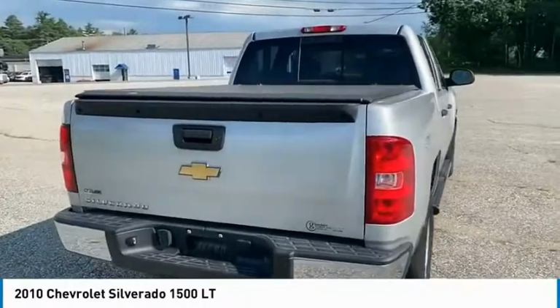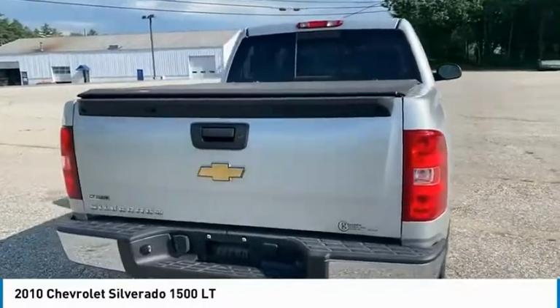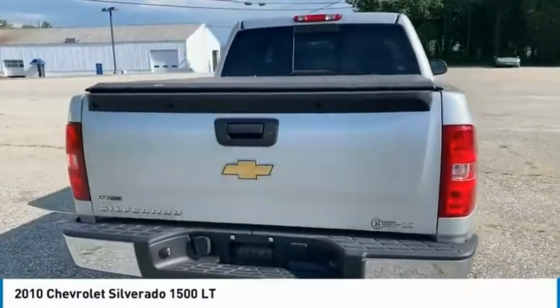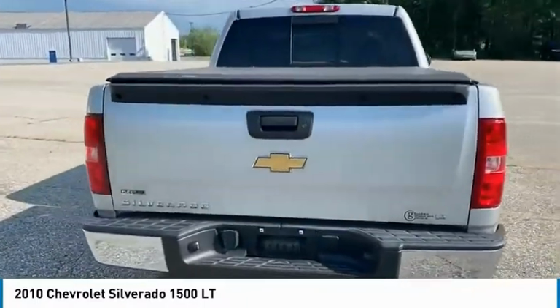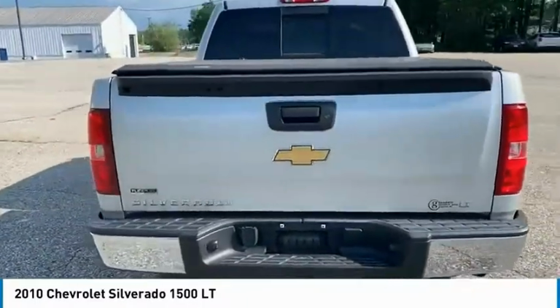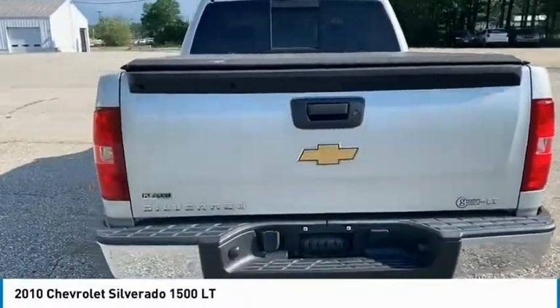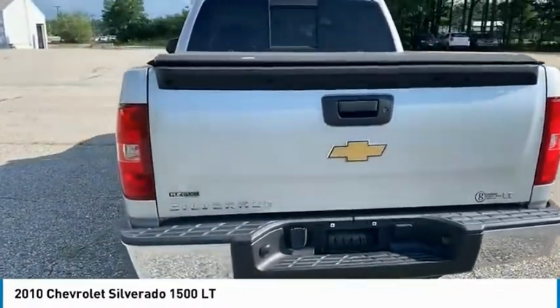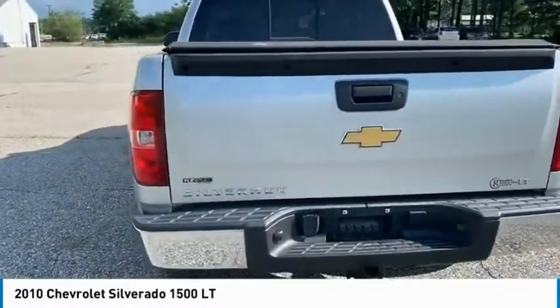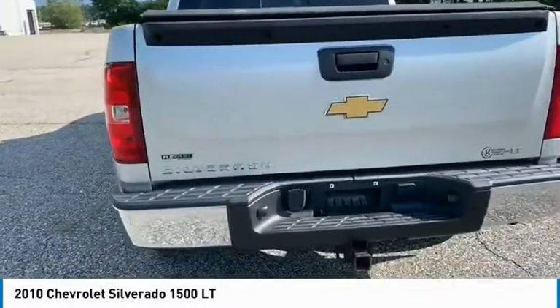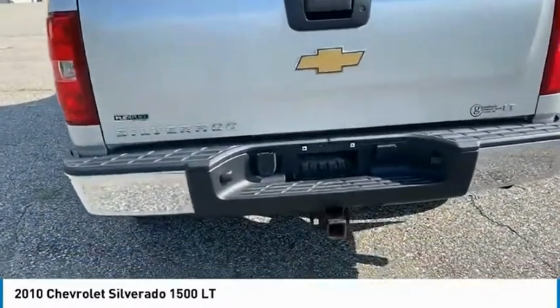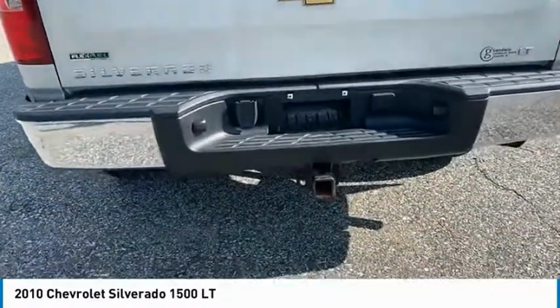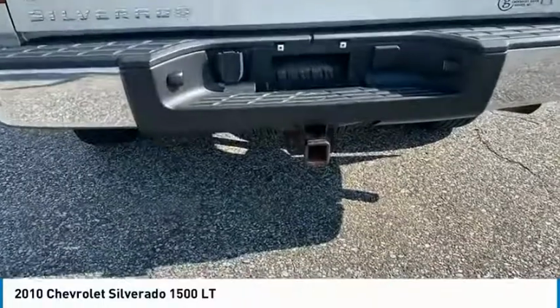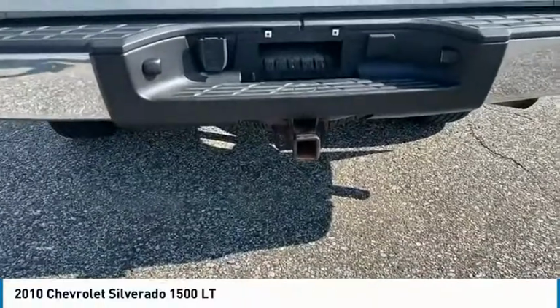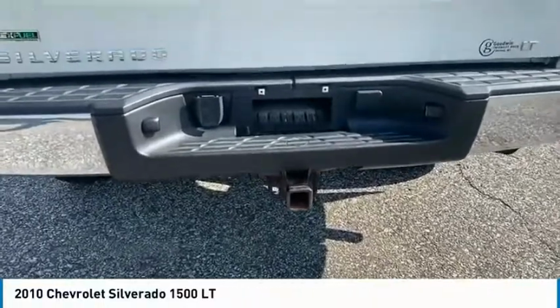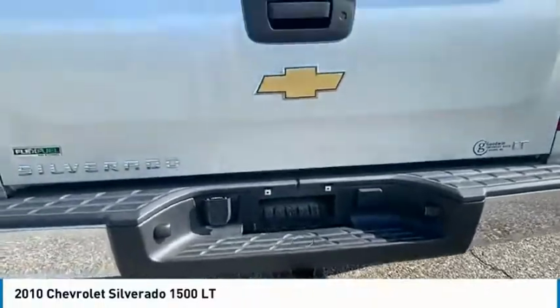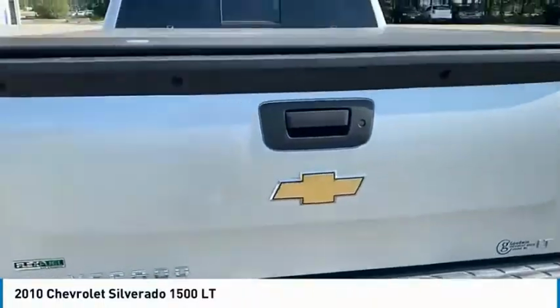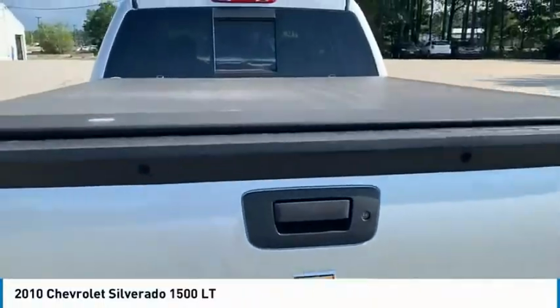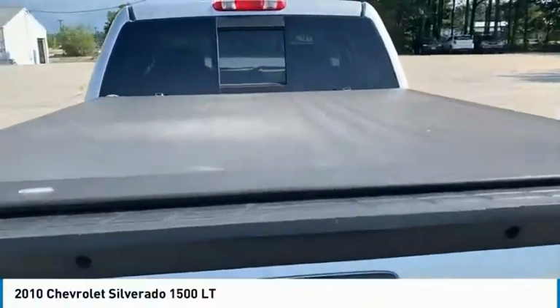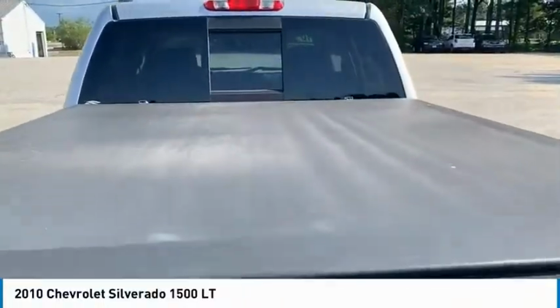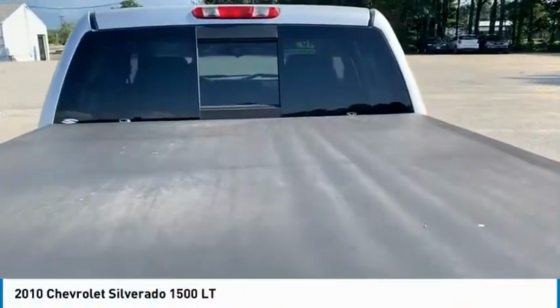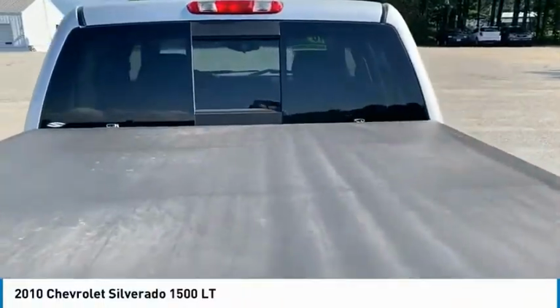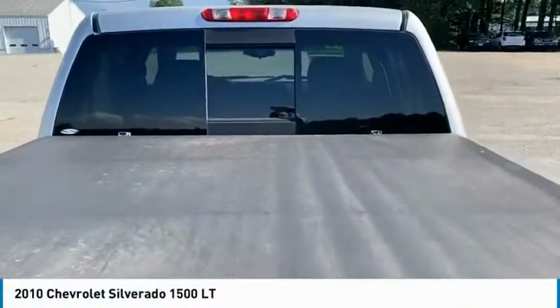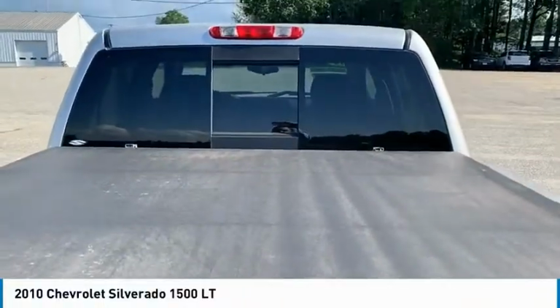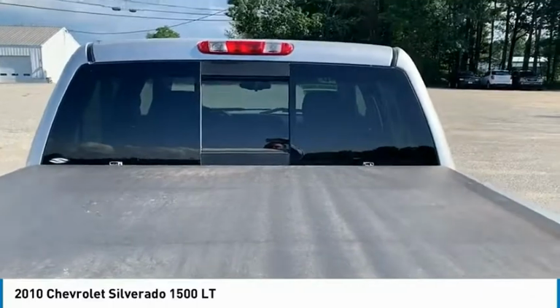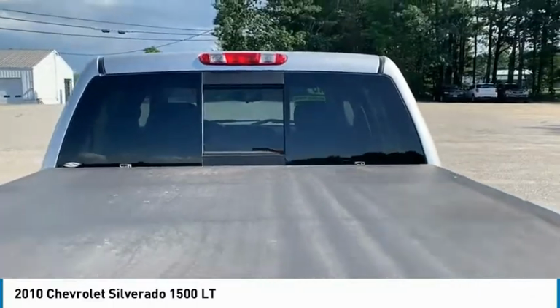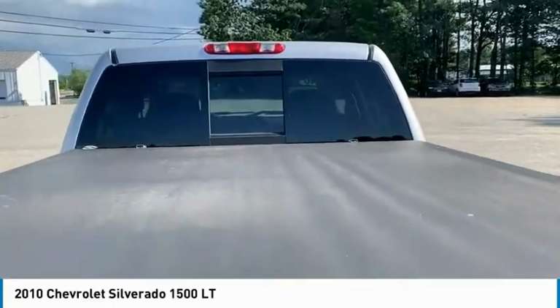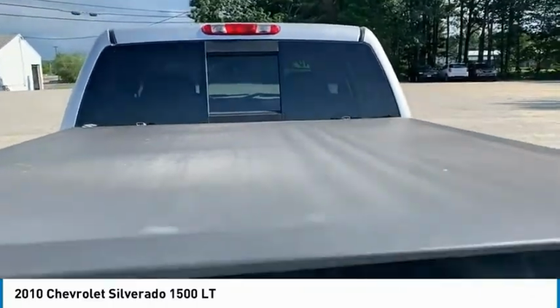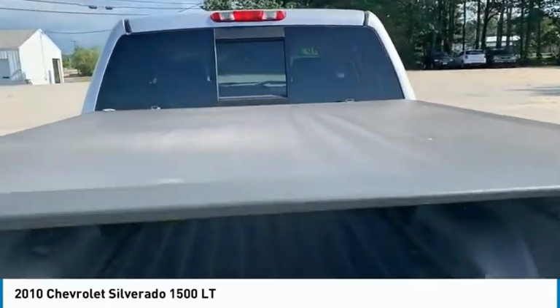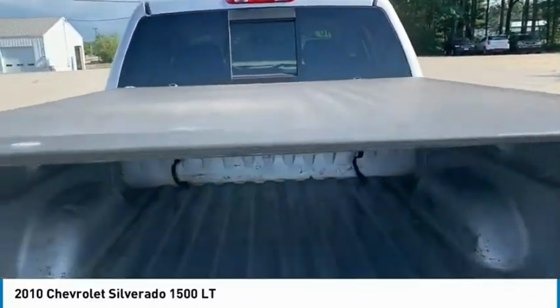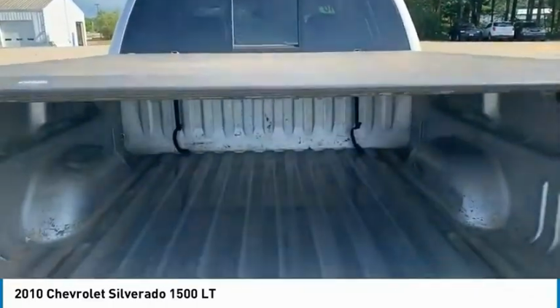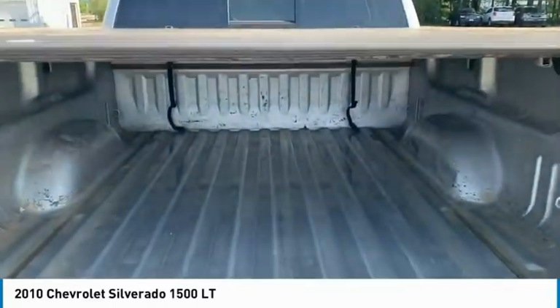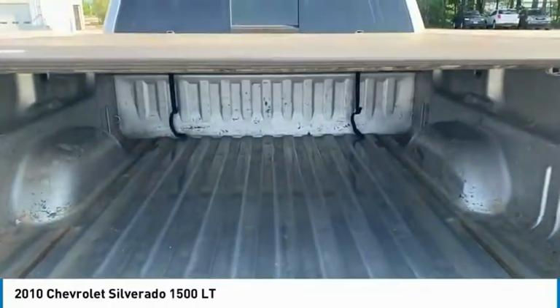Electronic stability control, traction control, rear step bumper, remote keyless entry, front wheel independent suspension, speed control, security system, low tire pressure warning, power windows, tachometer.